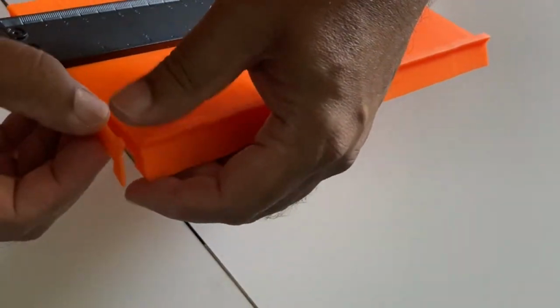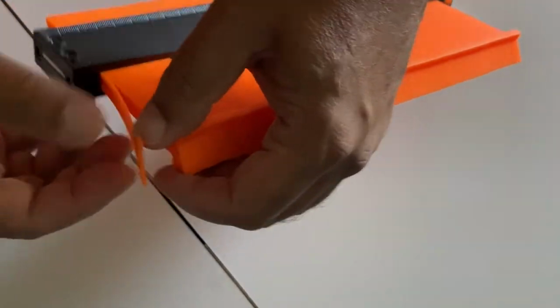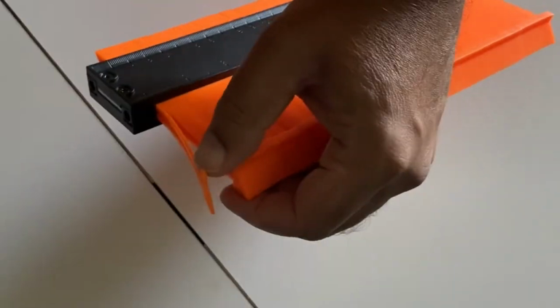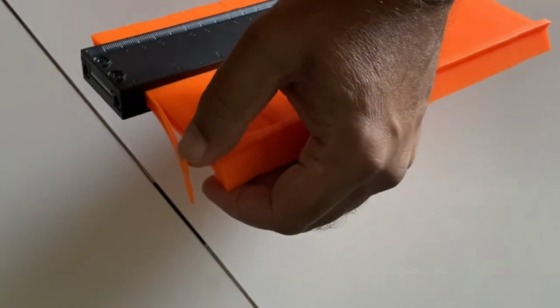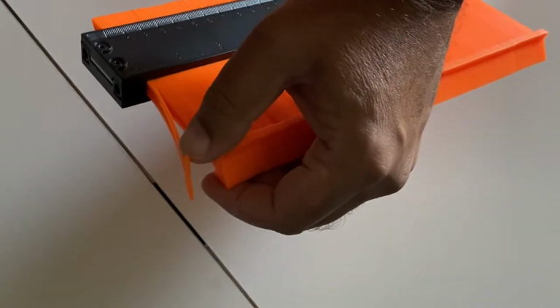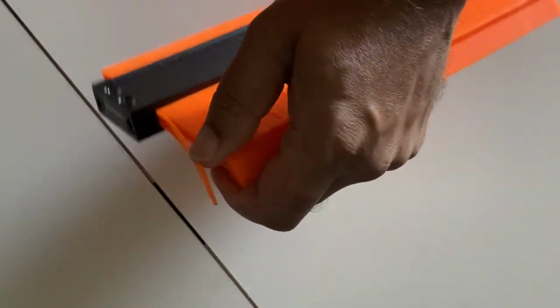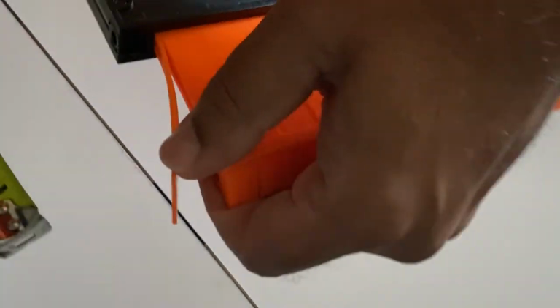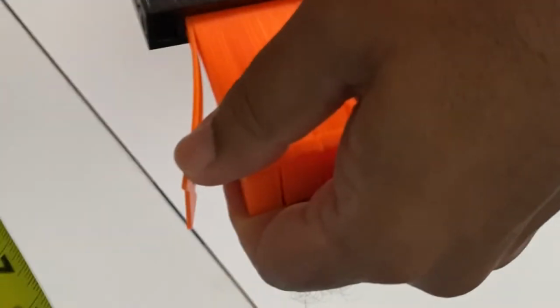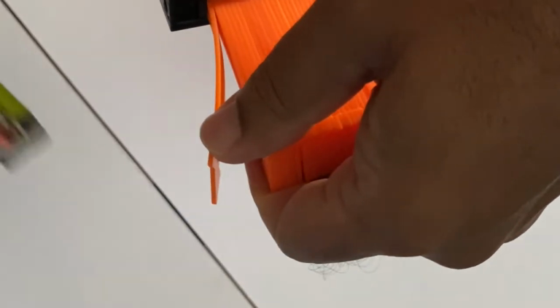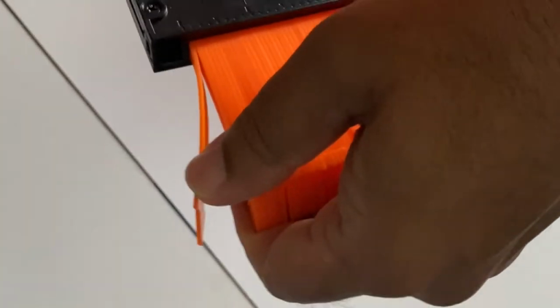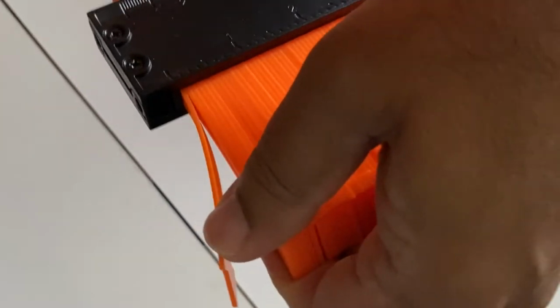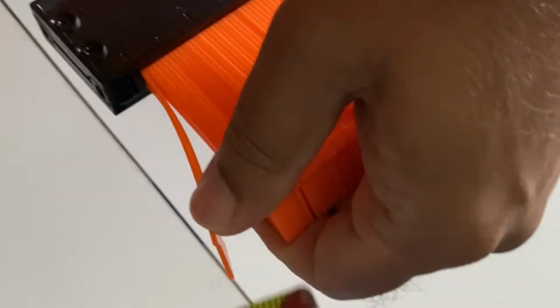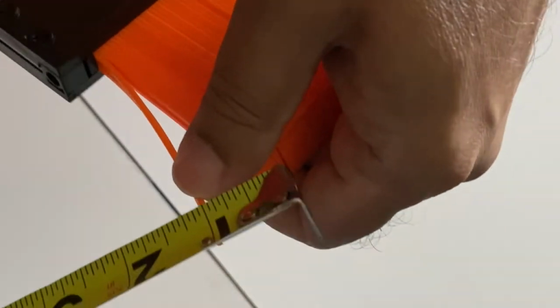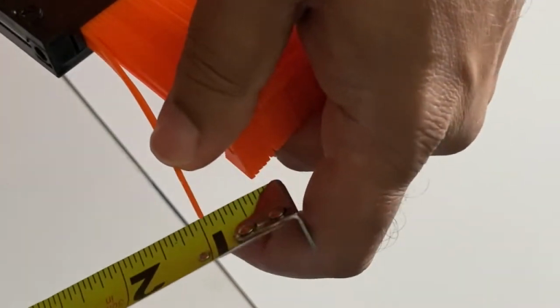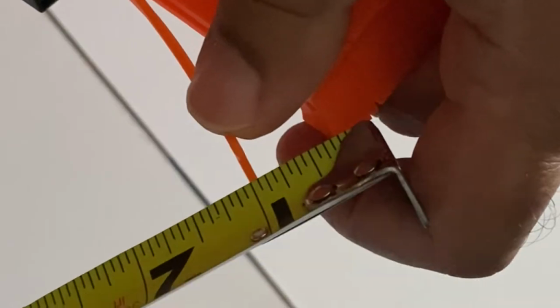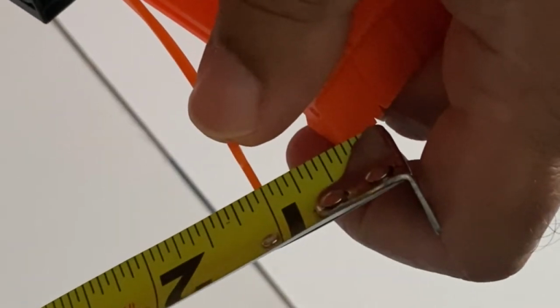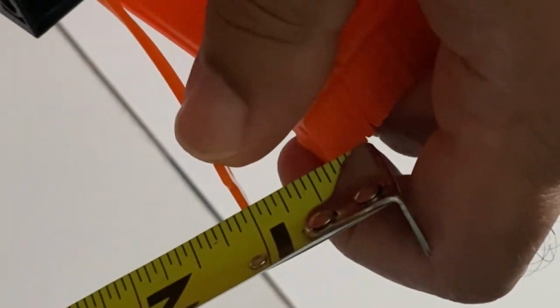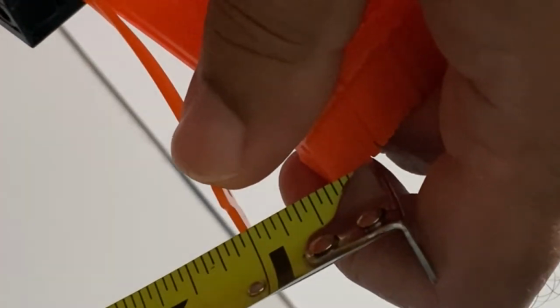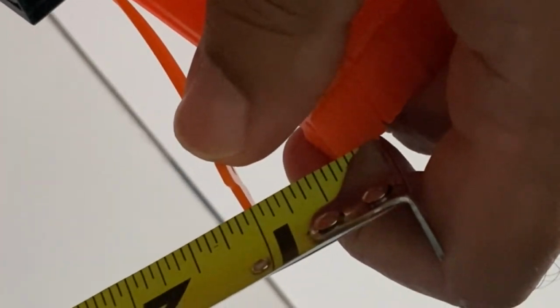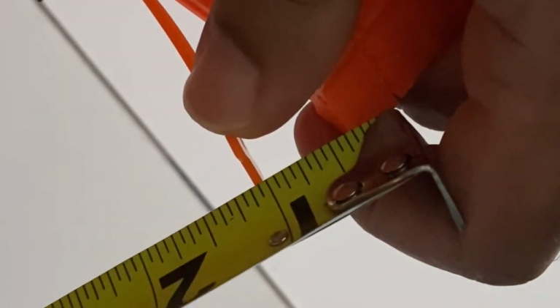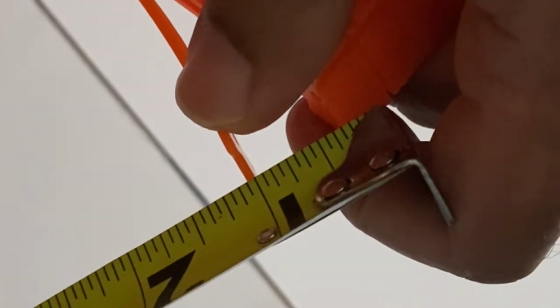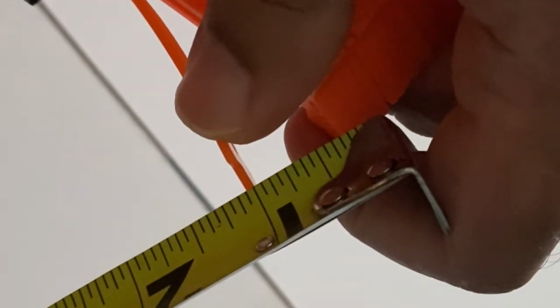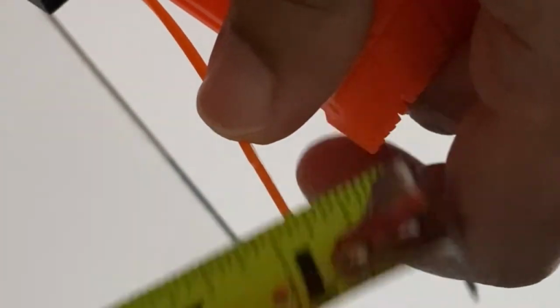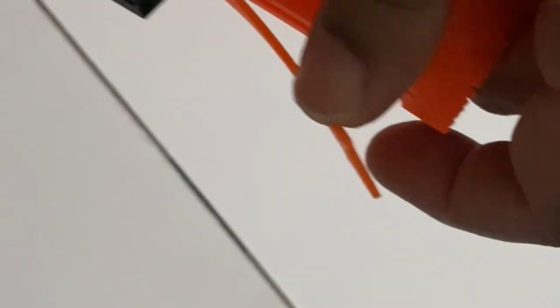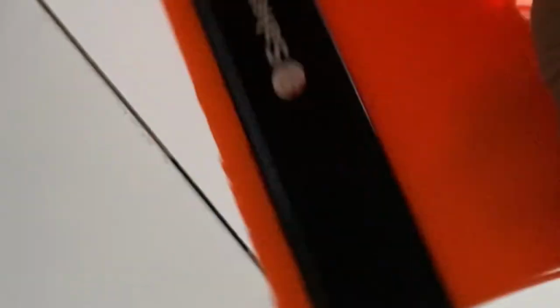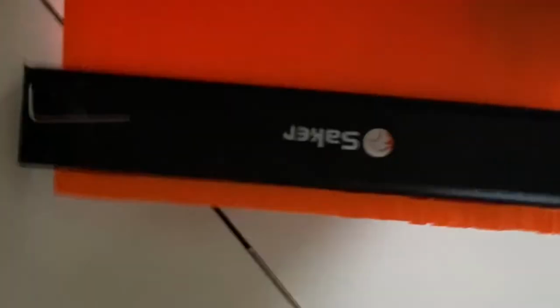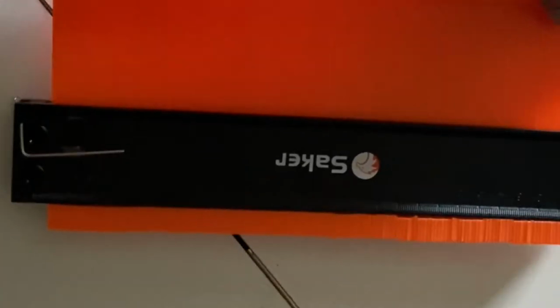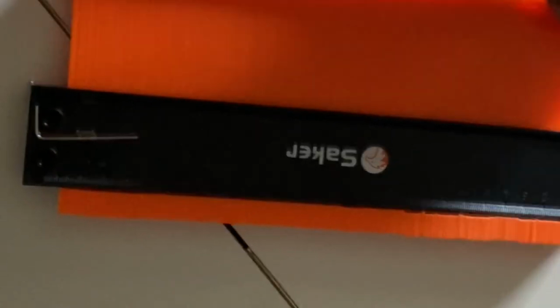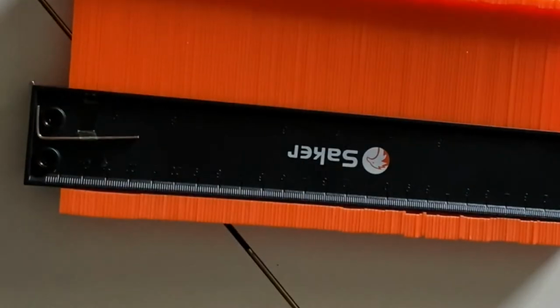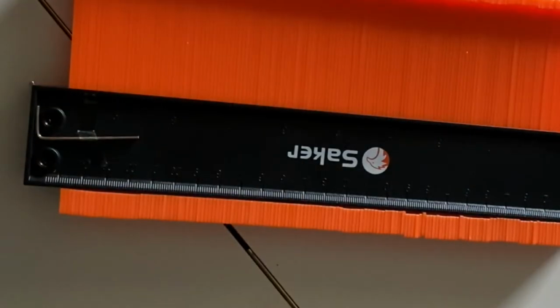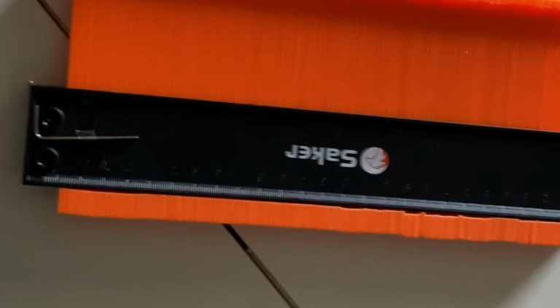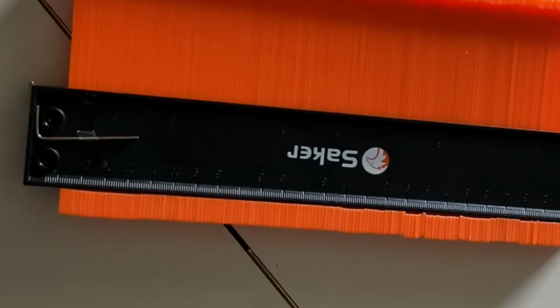The pins are pretty thin — about less than a sixteenth of an inch — which is good, as that will get you some really nice and accurate profiling with this Quanto gauge.